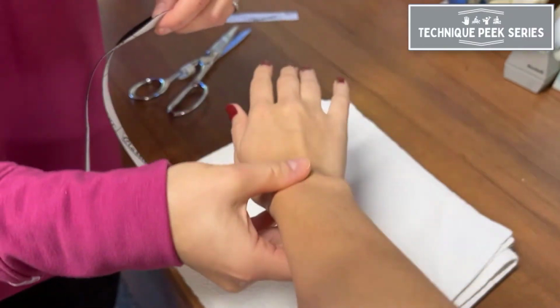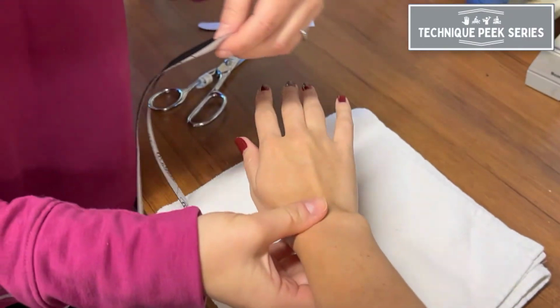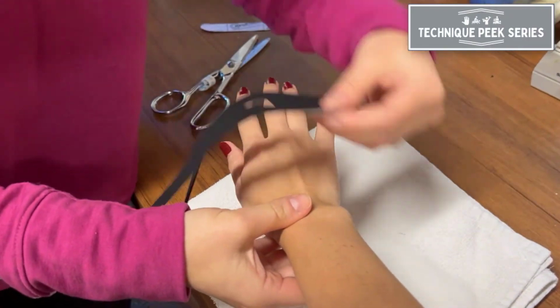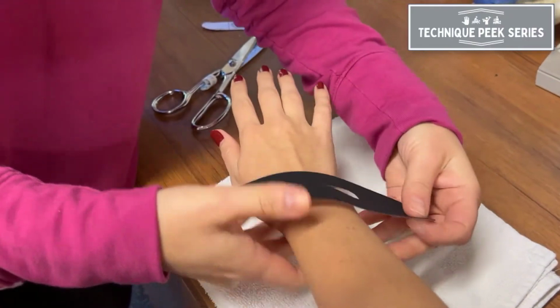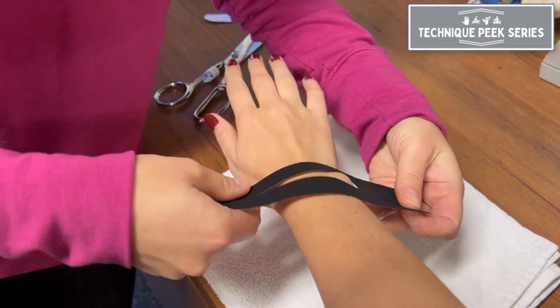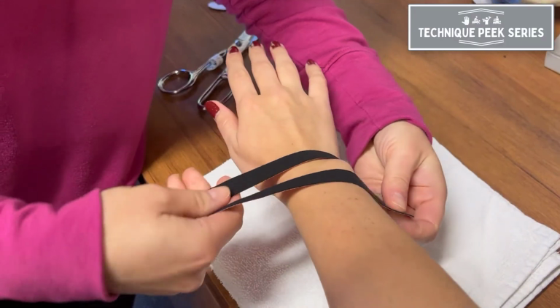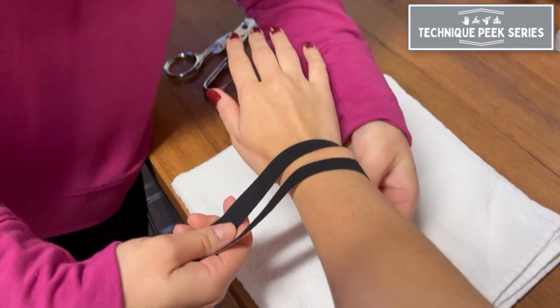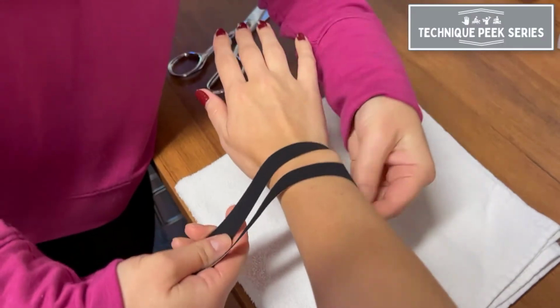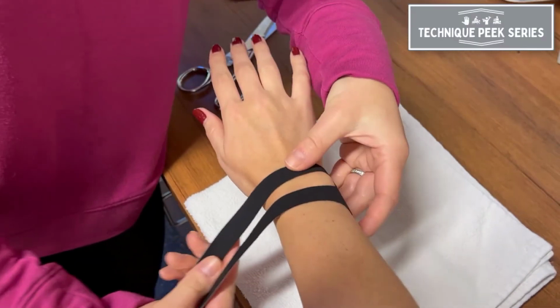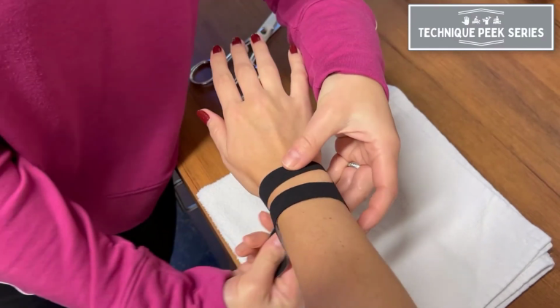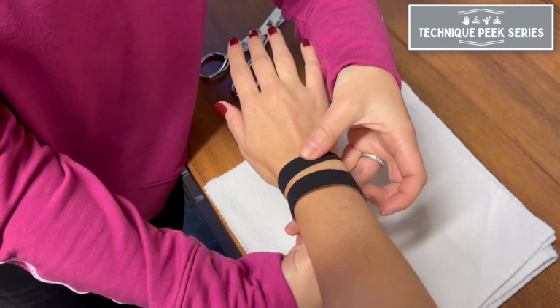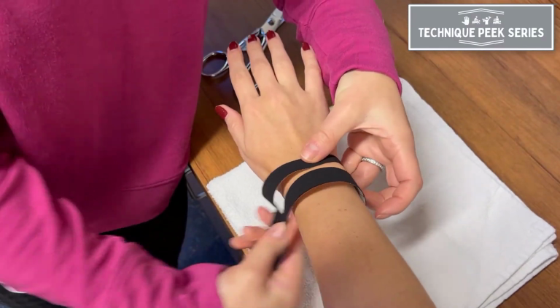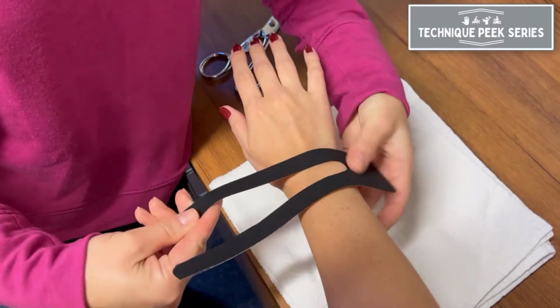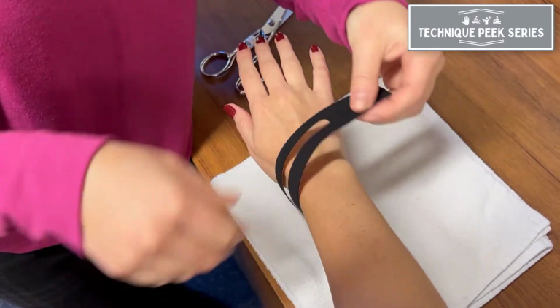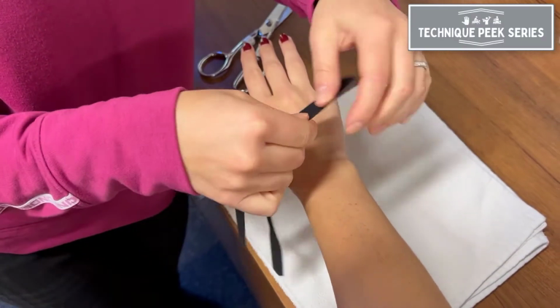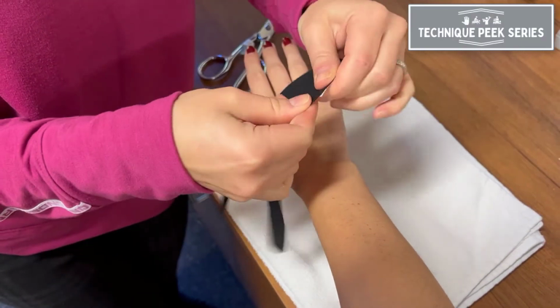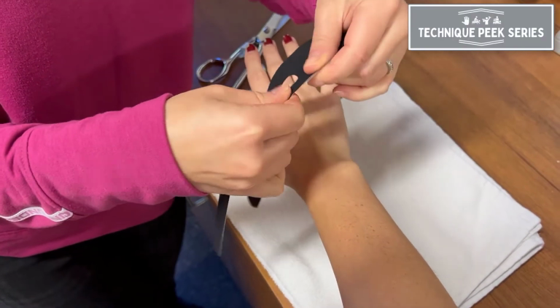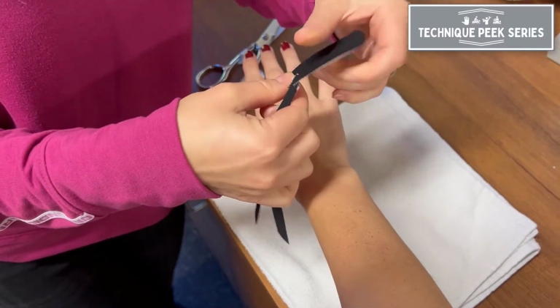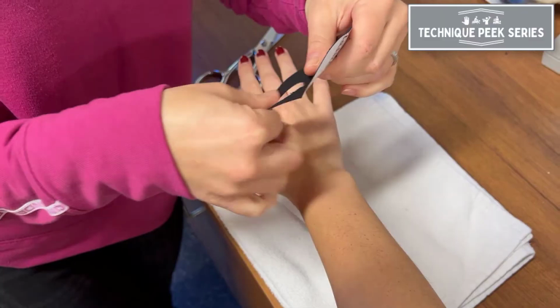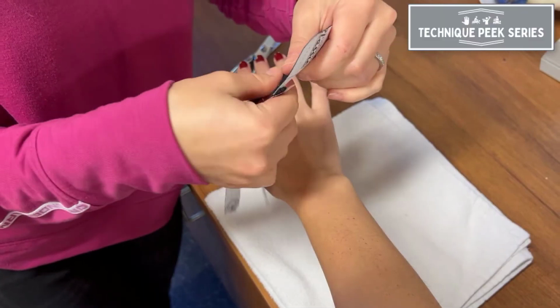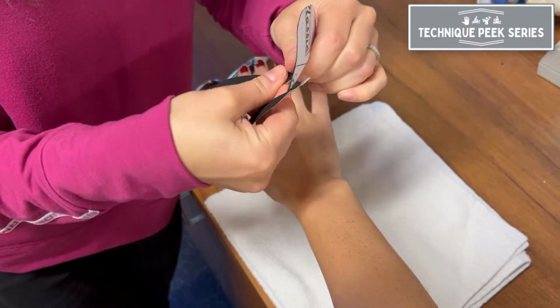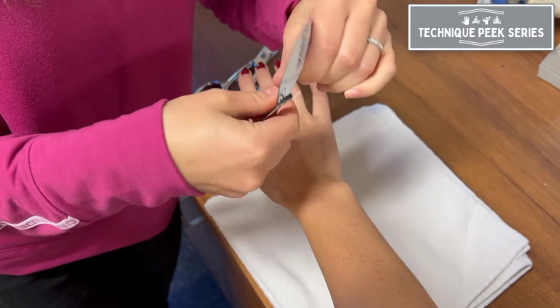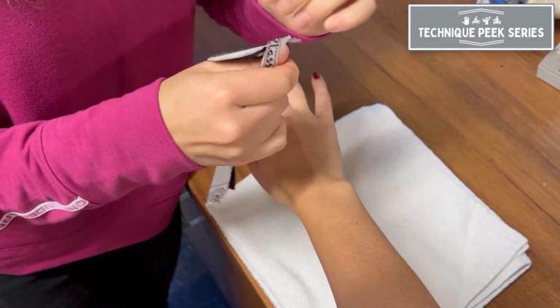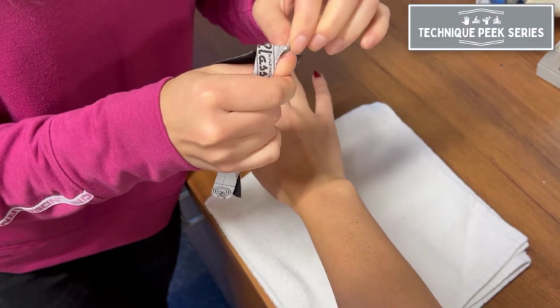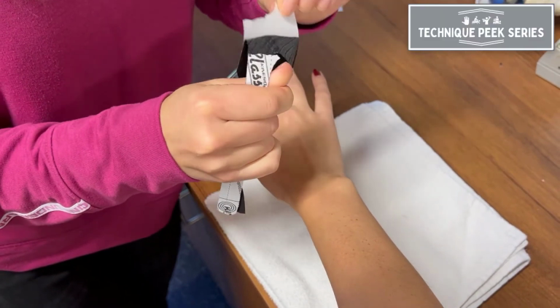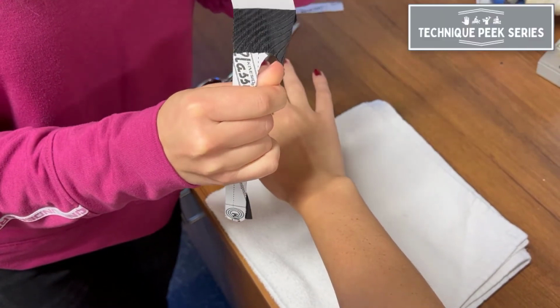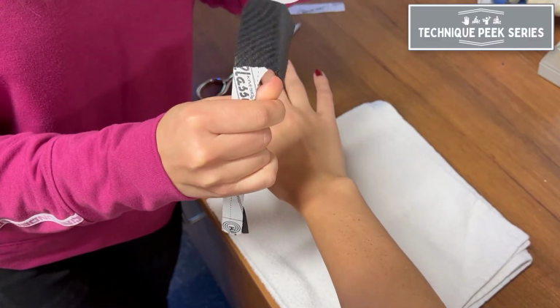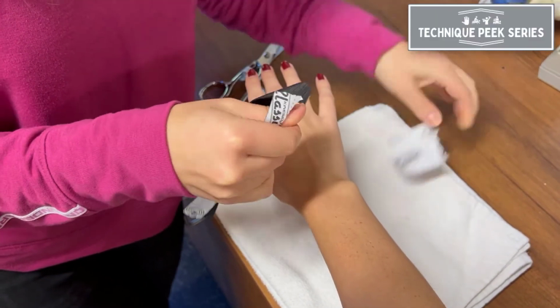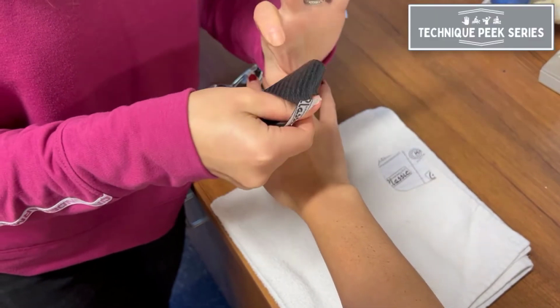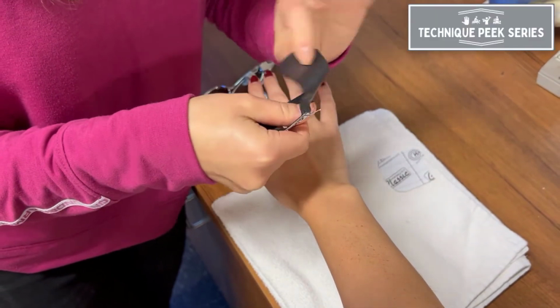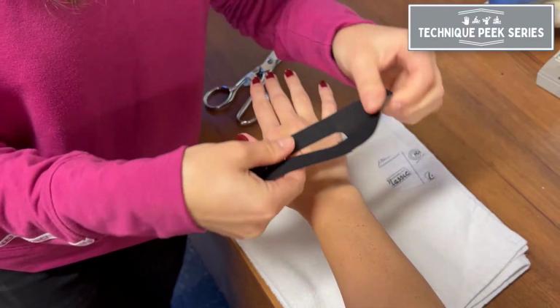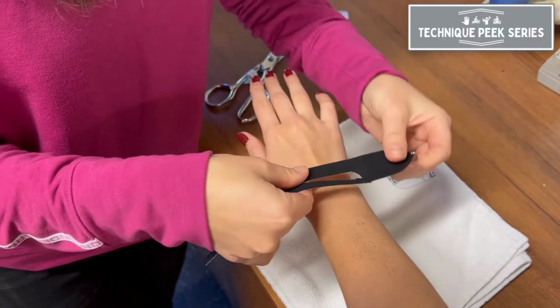The U-shaped opening will allow the ulnar styloid to come through. The tails will wrap around the wrist. Tear each tail and apply the anchor piece with no tension first.